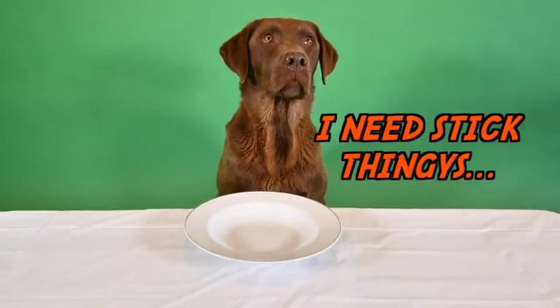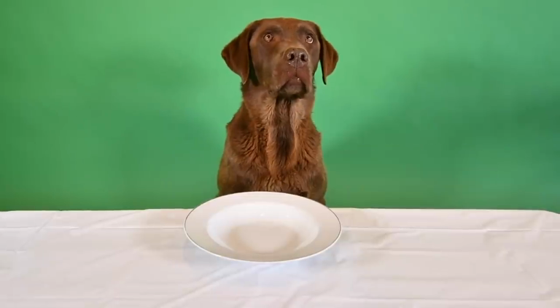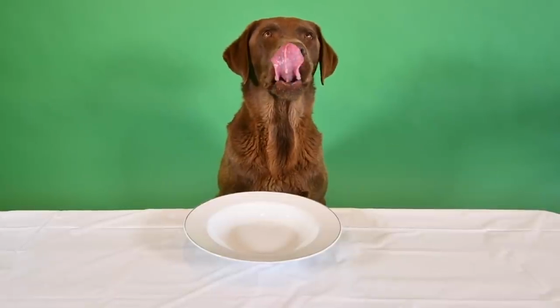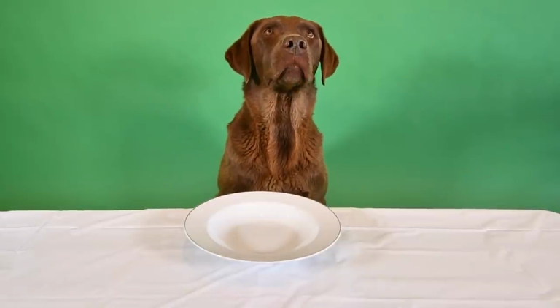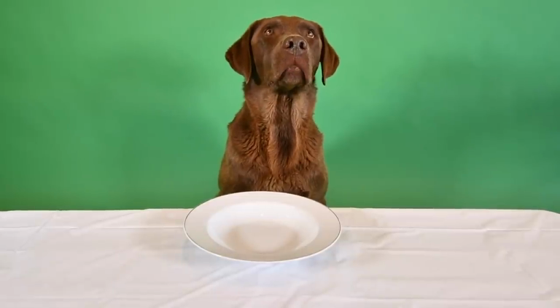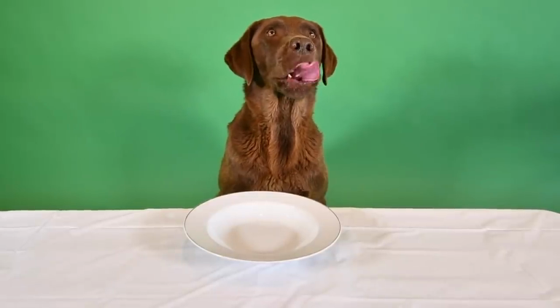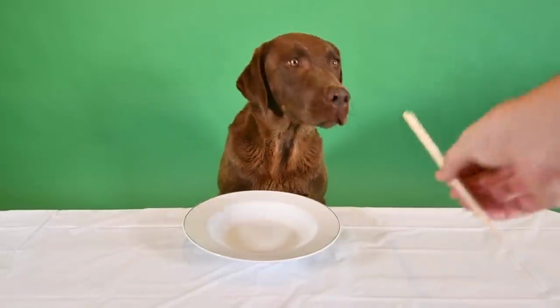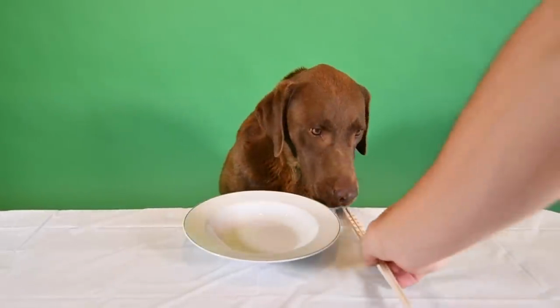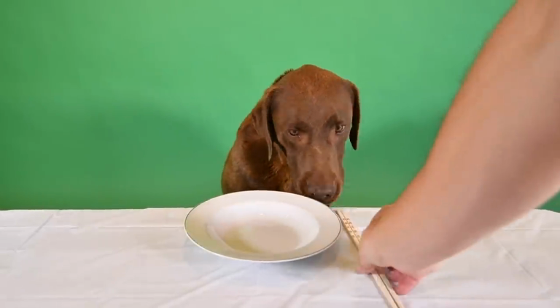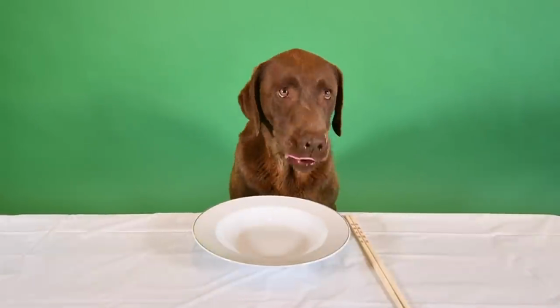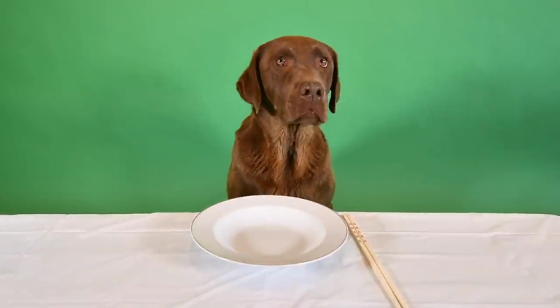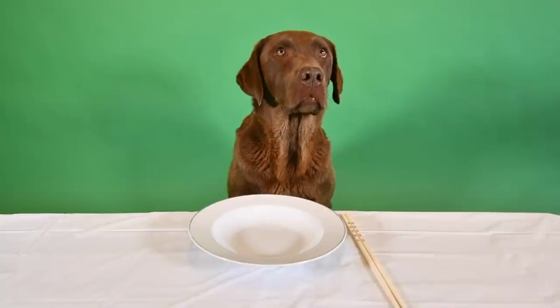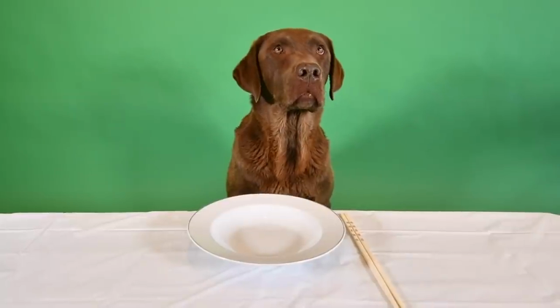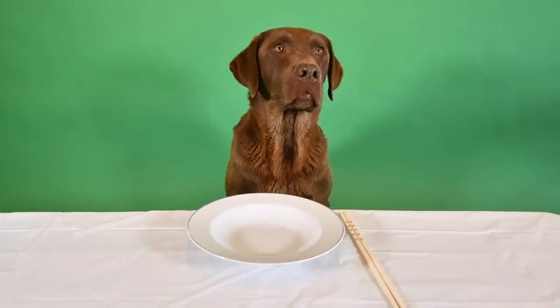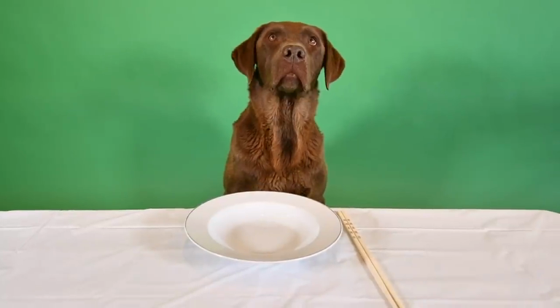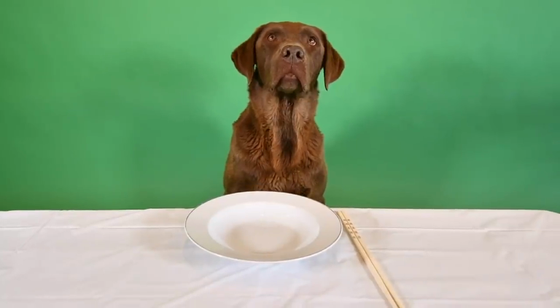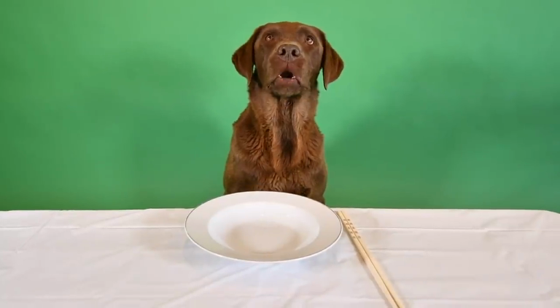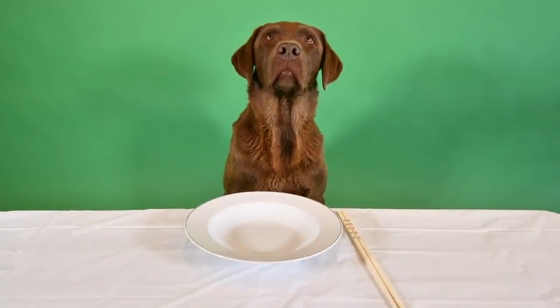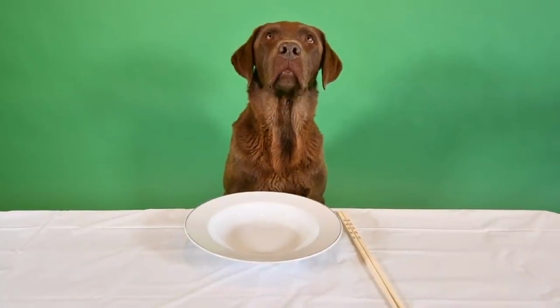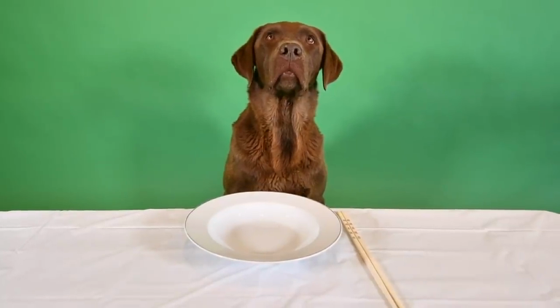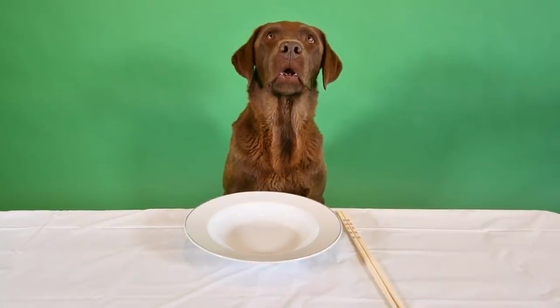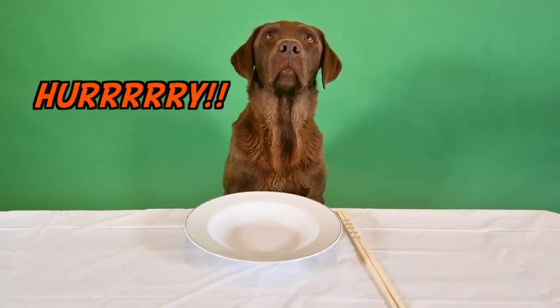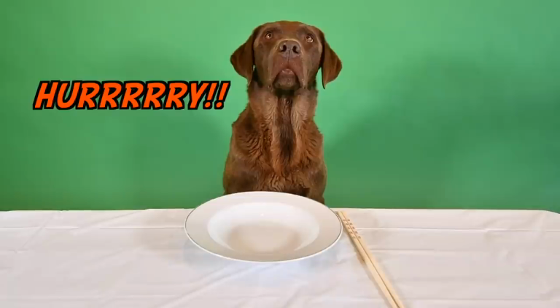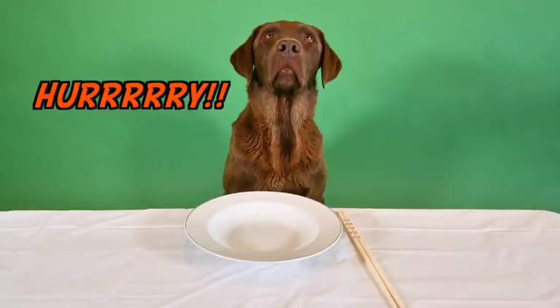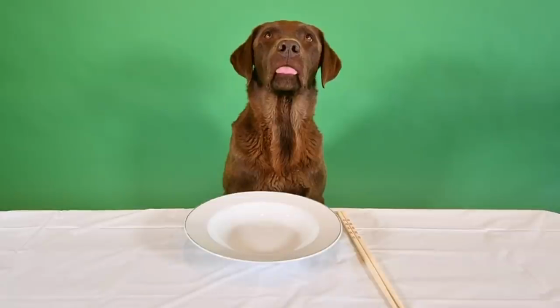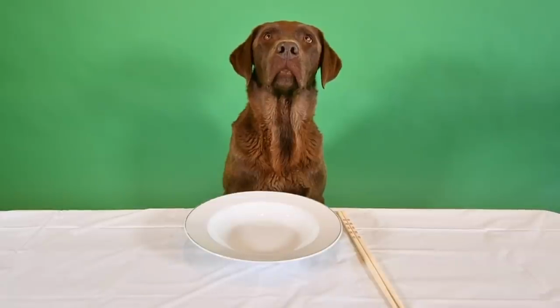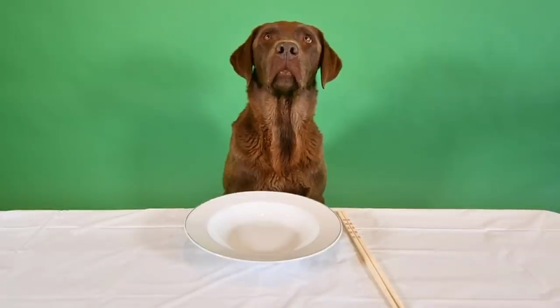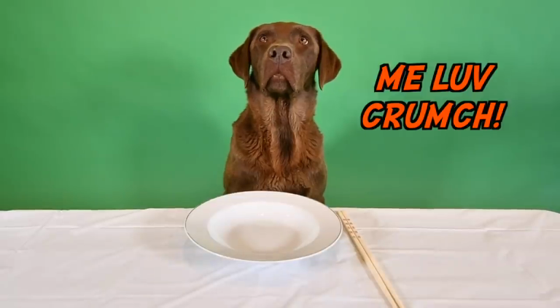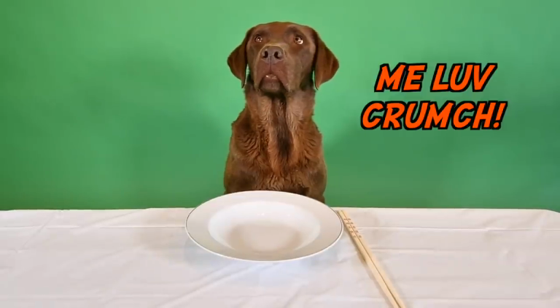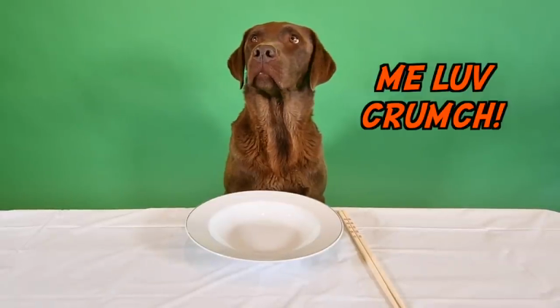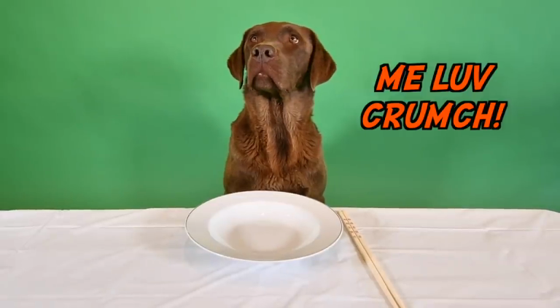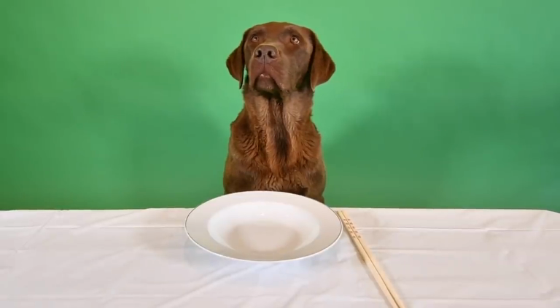How could I have forgotten? Of course you need chopsticks. There you go buddy. Alright, first up on the menu of today's sushi review: a New York Crunch Roll, which you happily squished when you sat on them in the car.